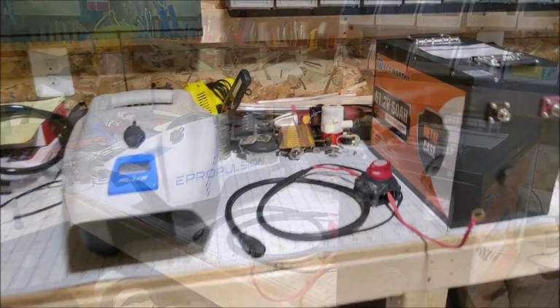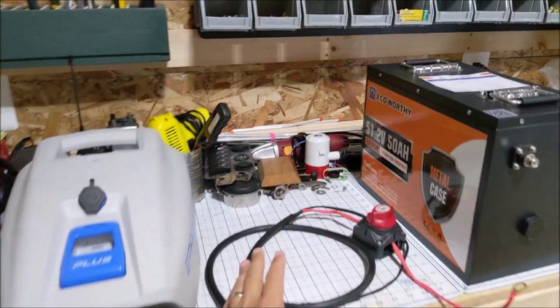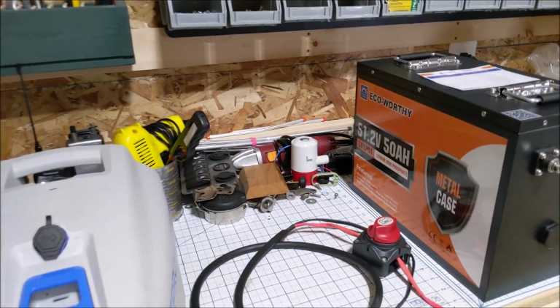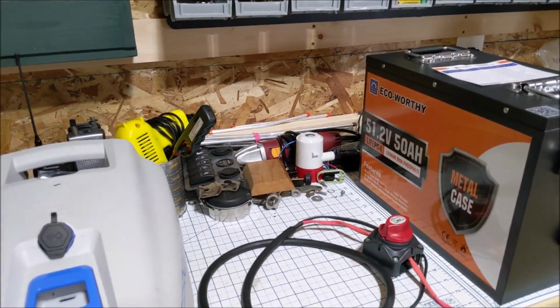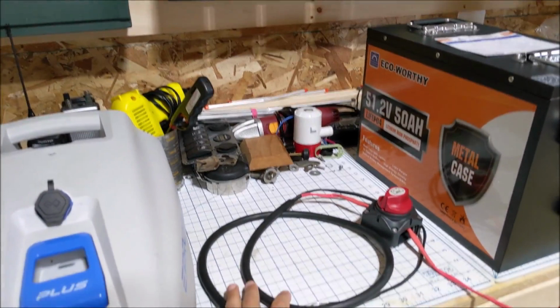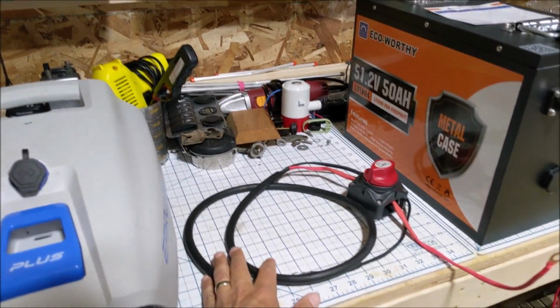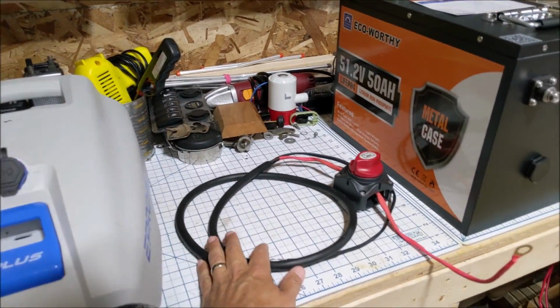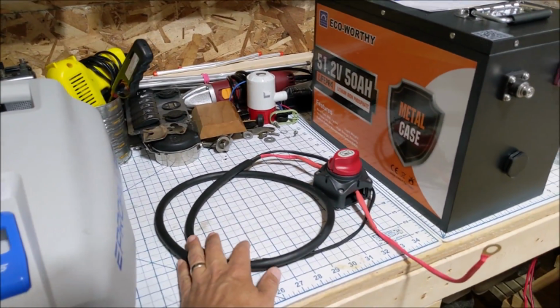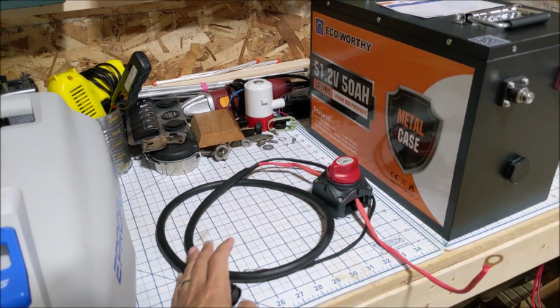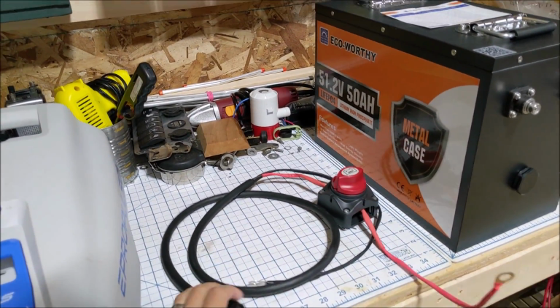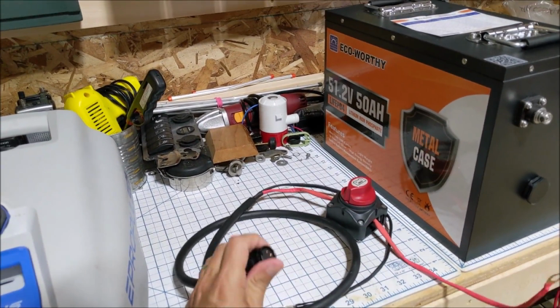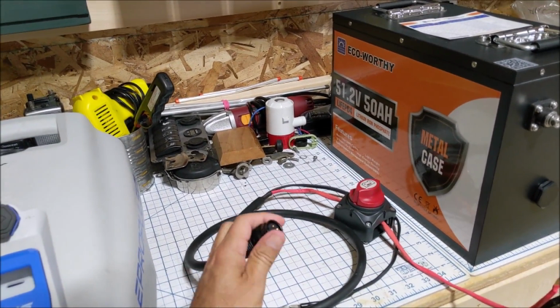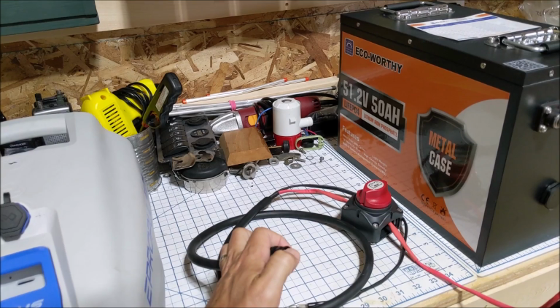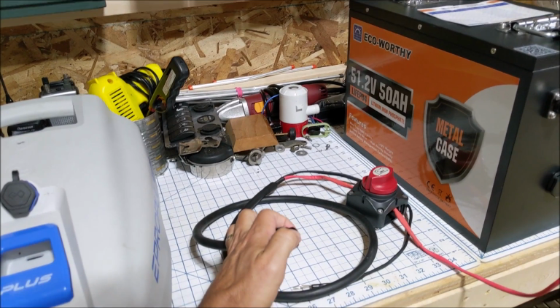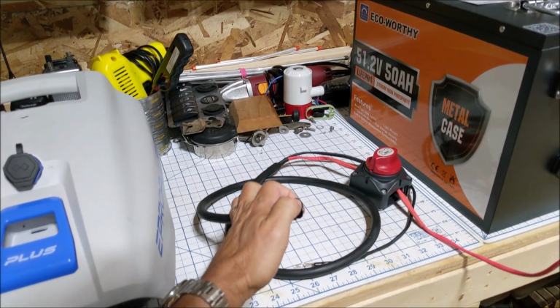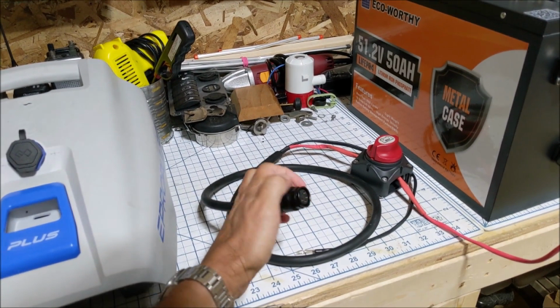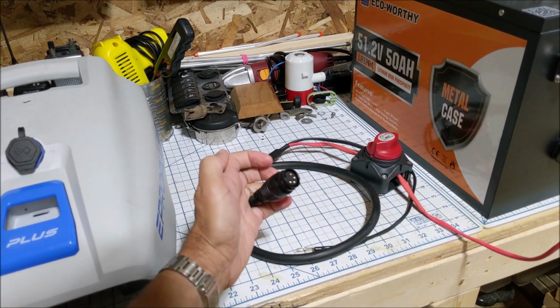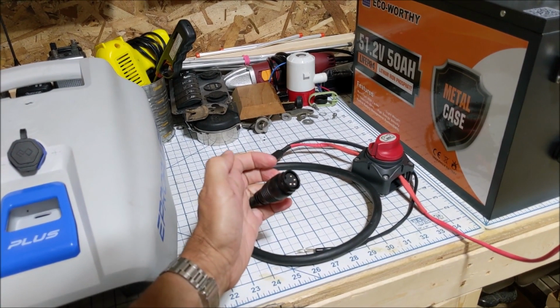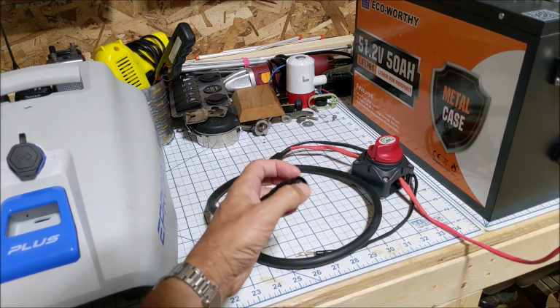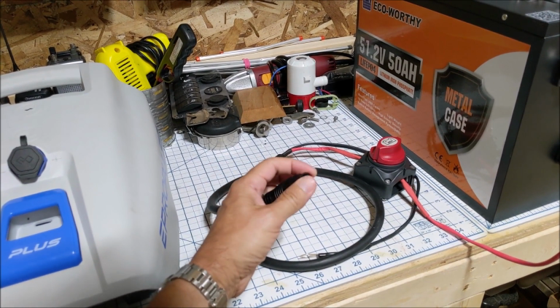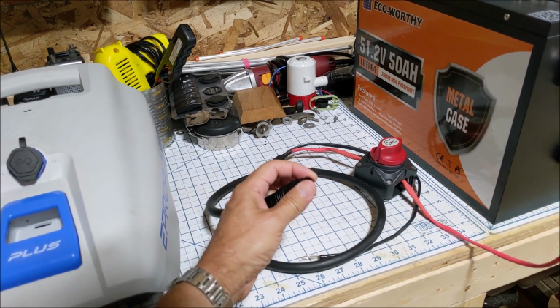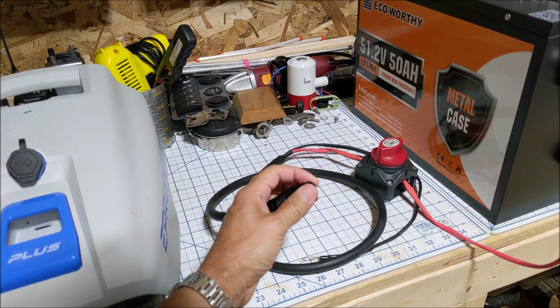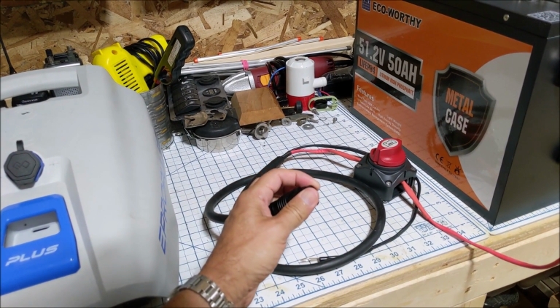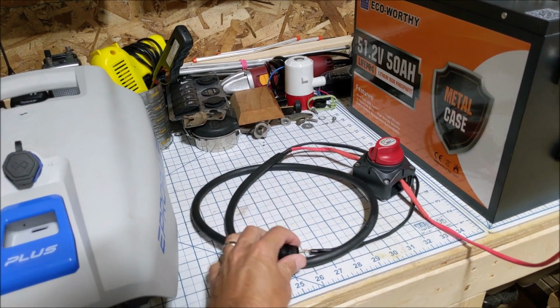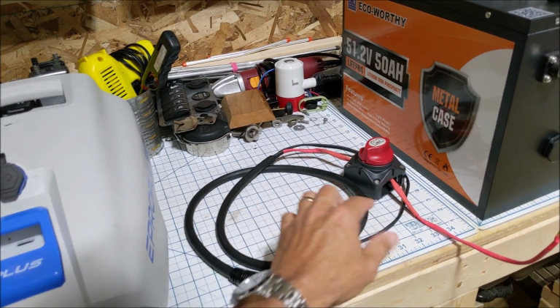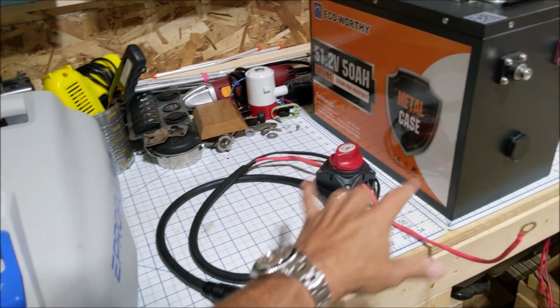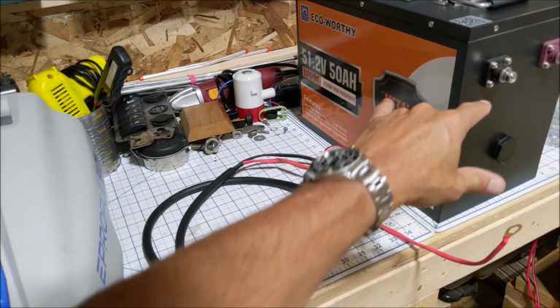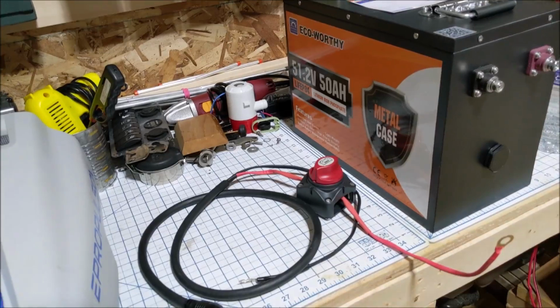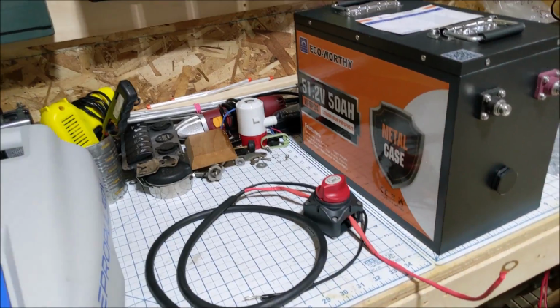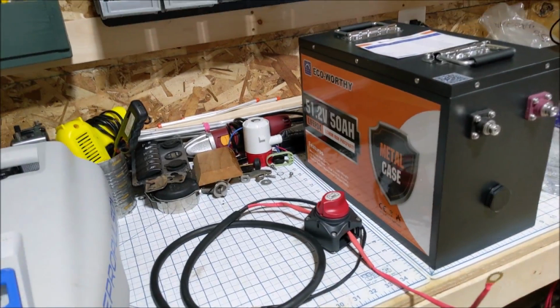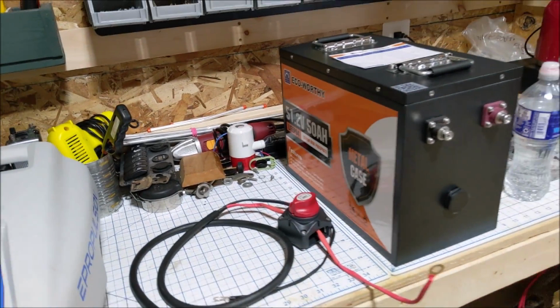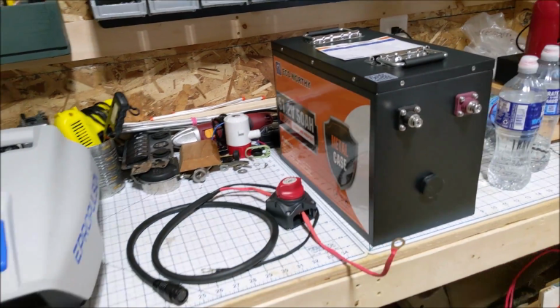This is the dedicated cable from ePropulsion, so we can connect this straight to the motor inputs and run it straight to our larger battery.